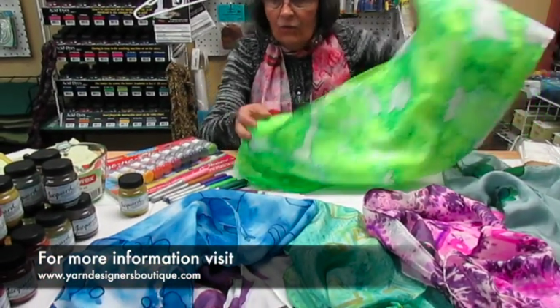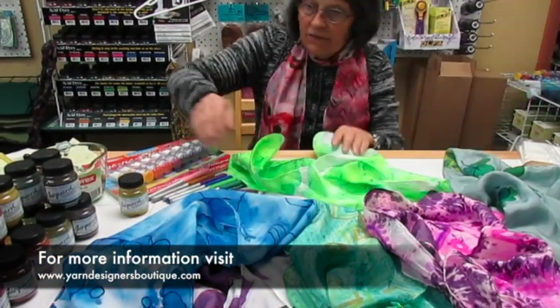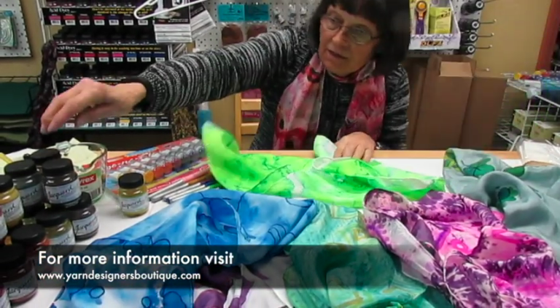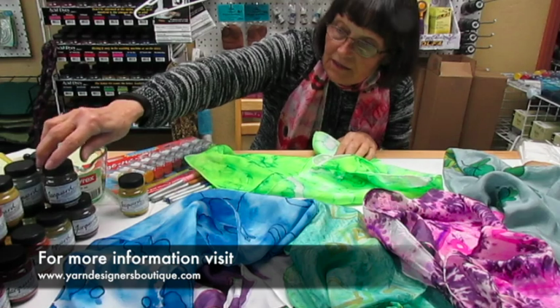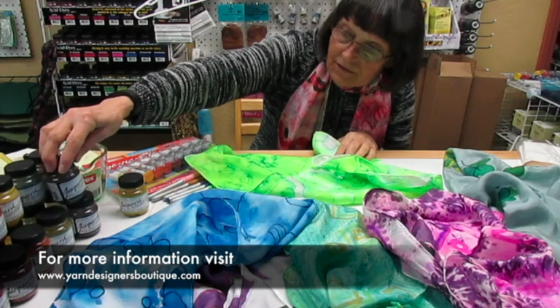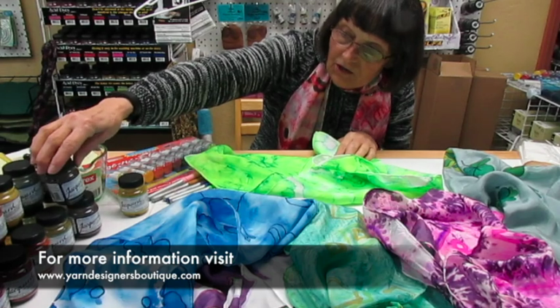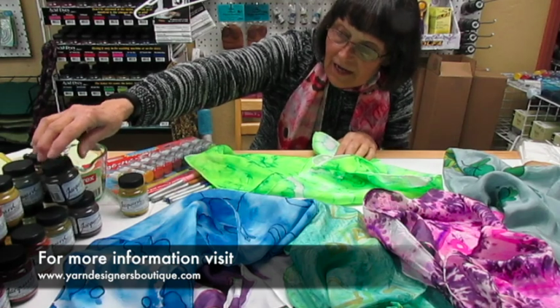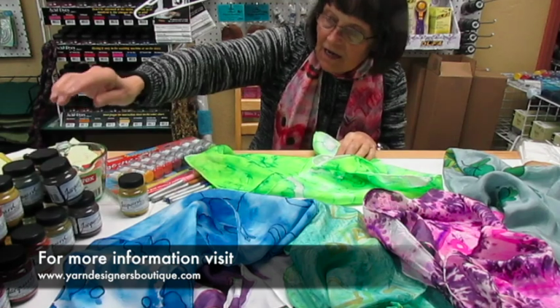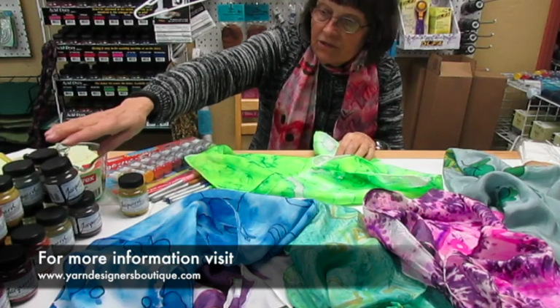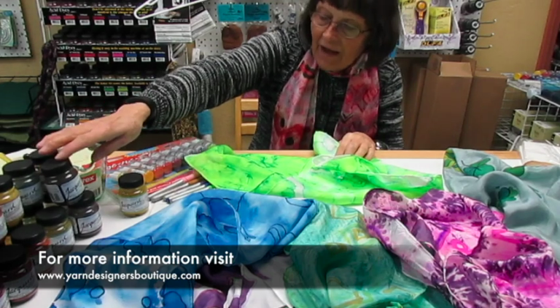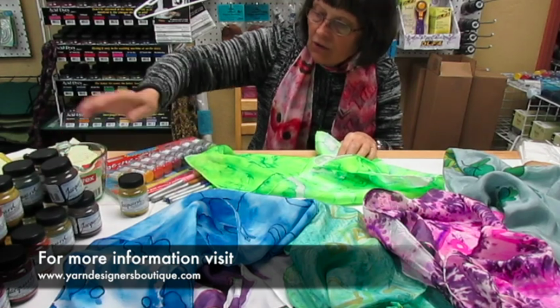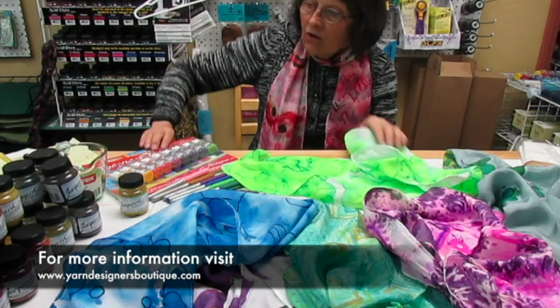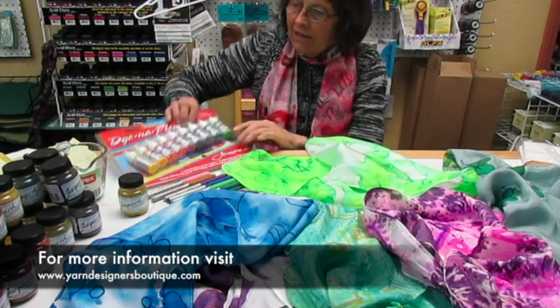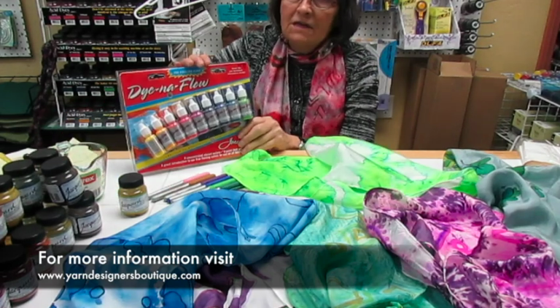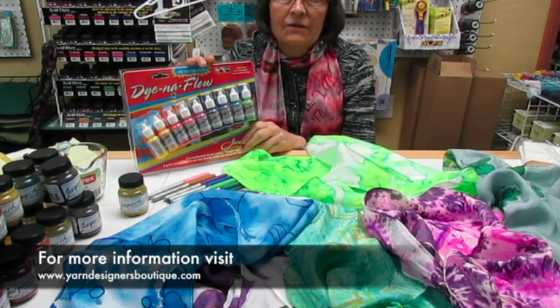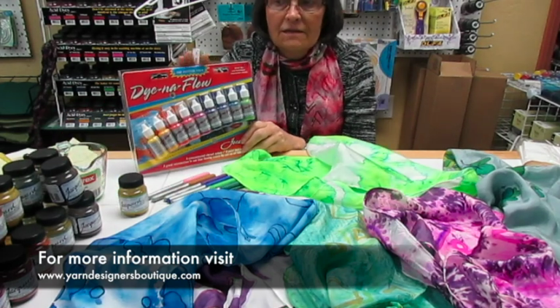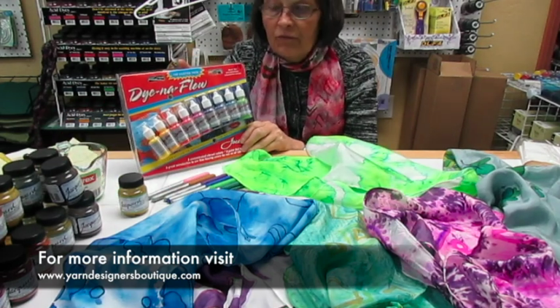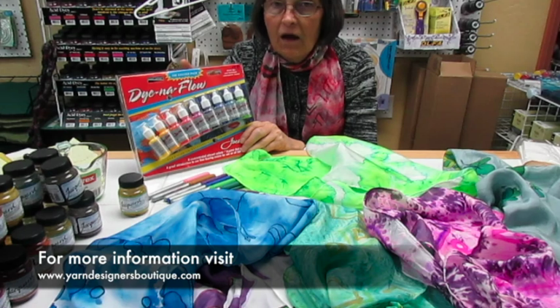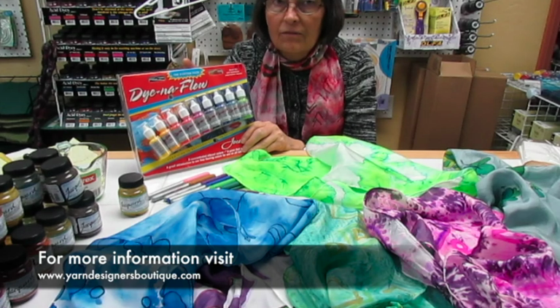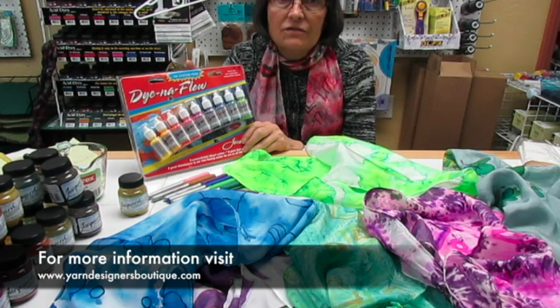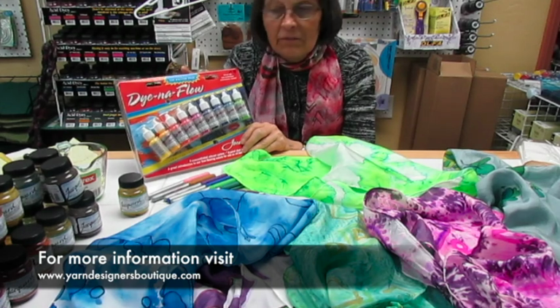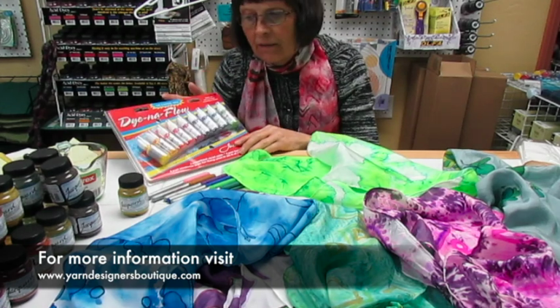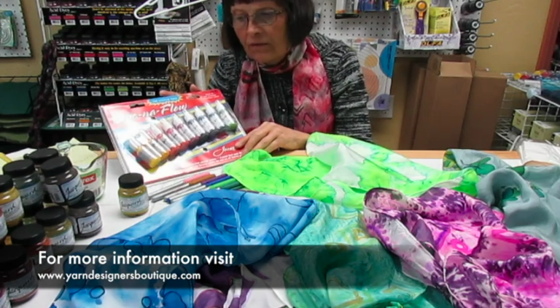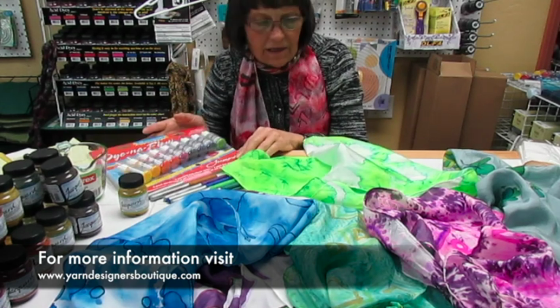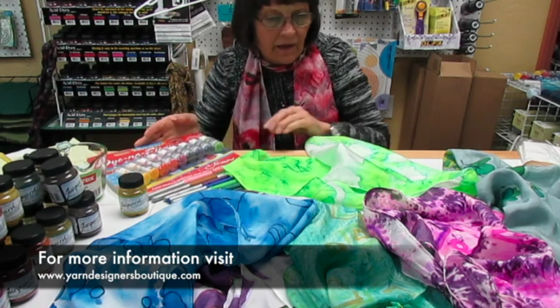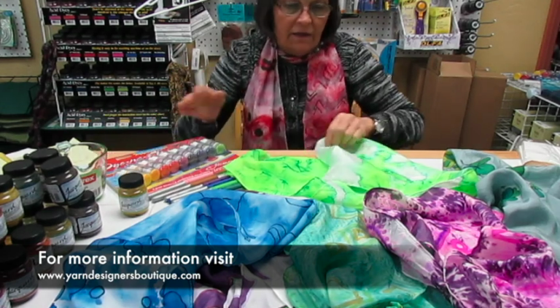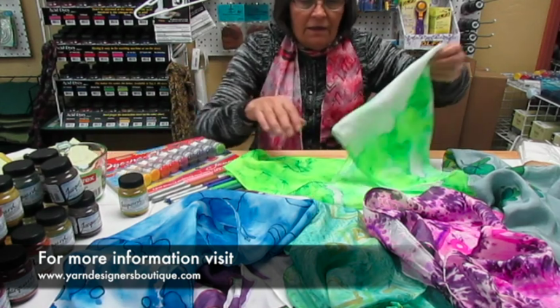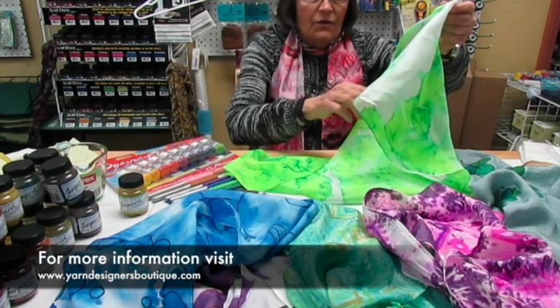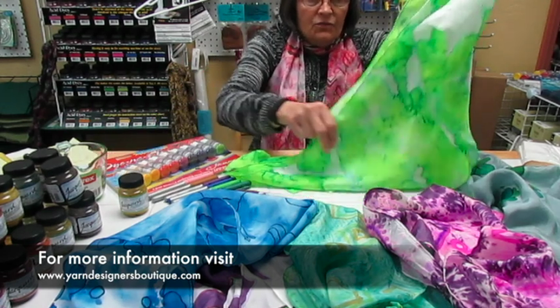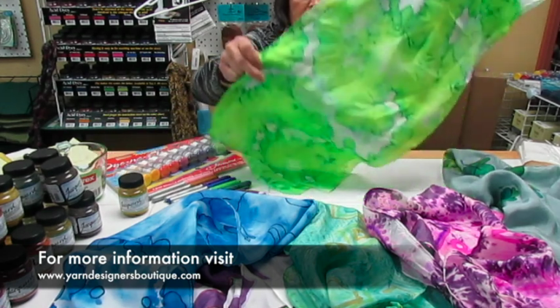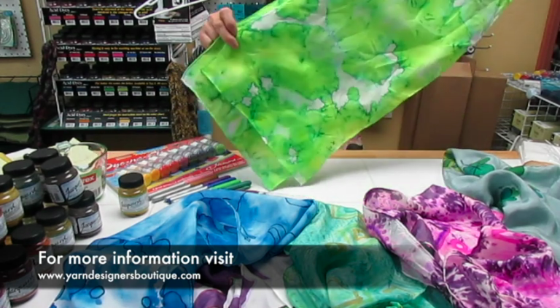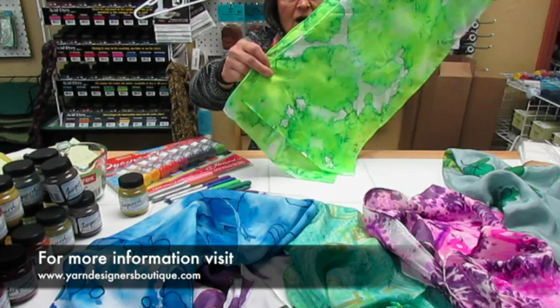We're using either the Jacquard Acid Dyes, which is a powder, or our liquid Dynaflow Dyes. They both are used similarly, although not the same. So this one is just the dye.